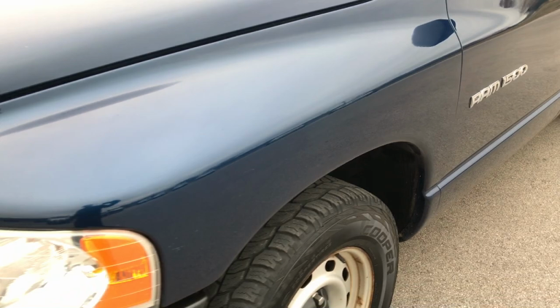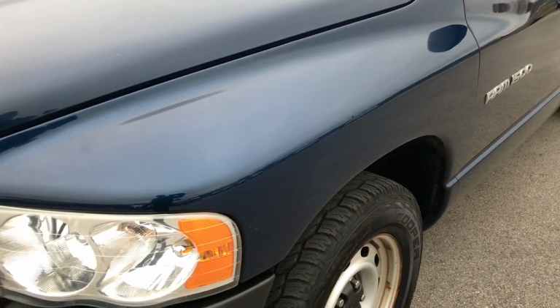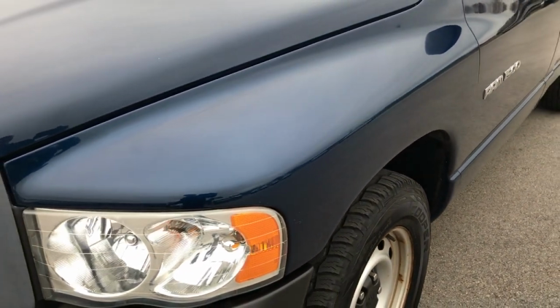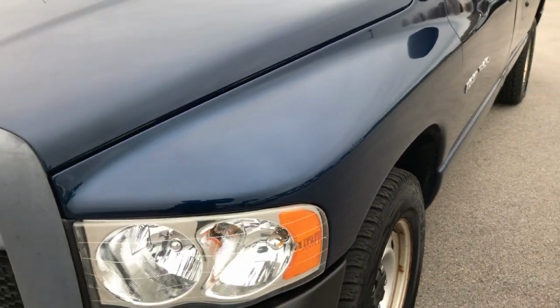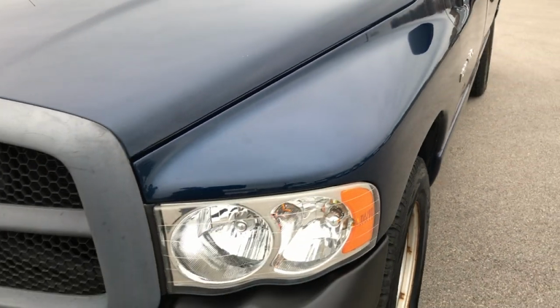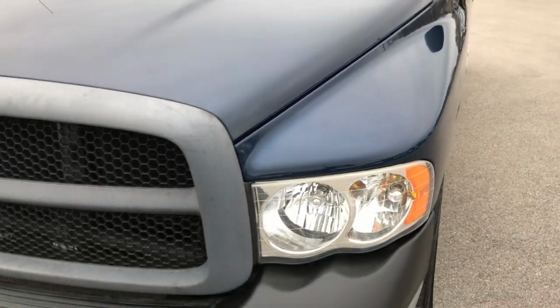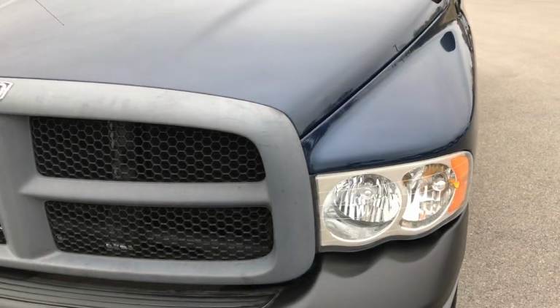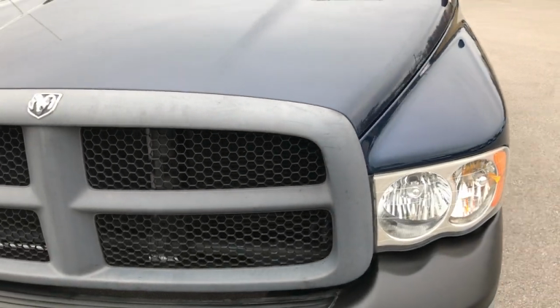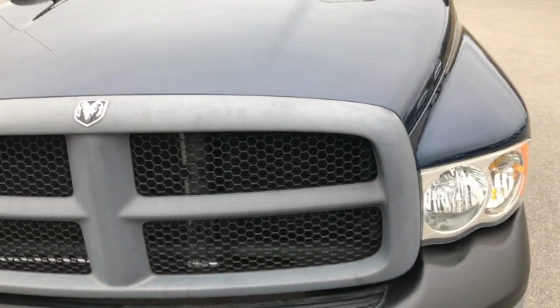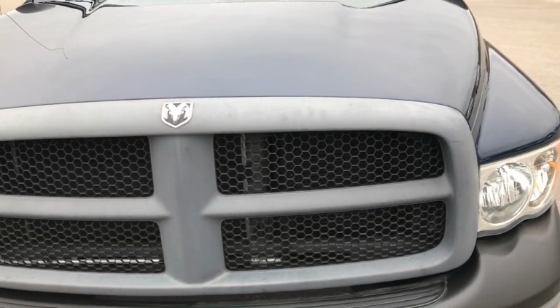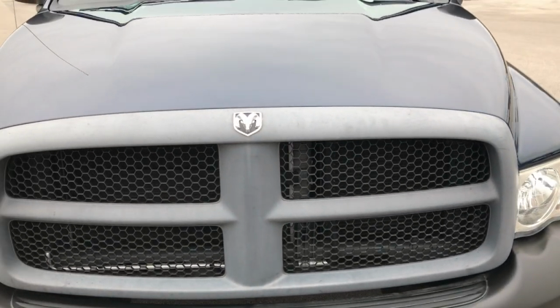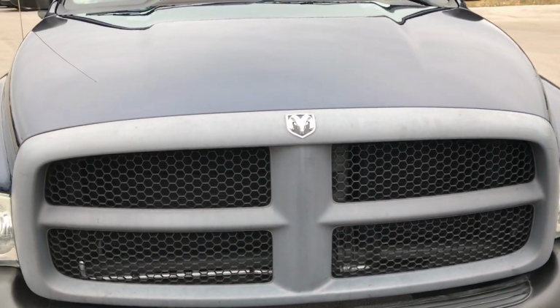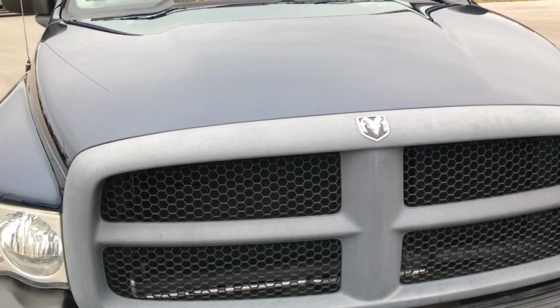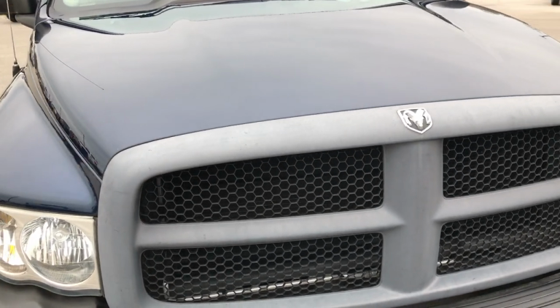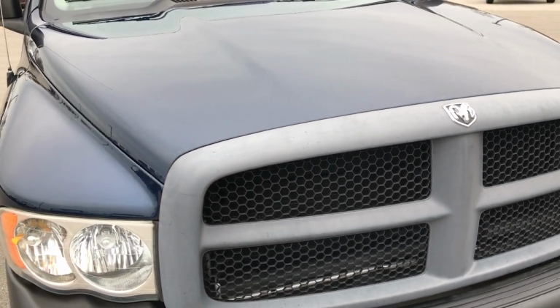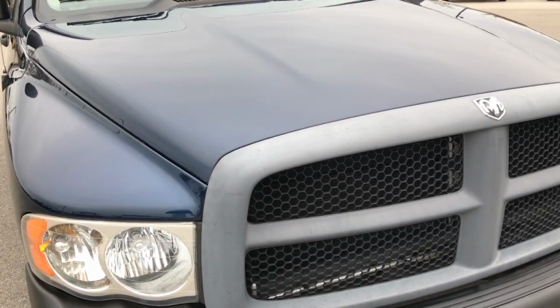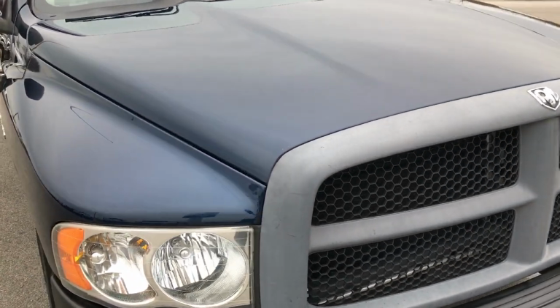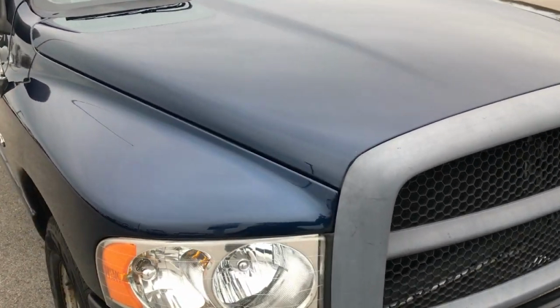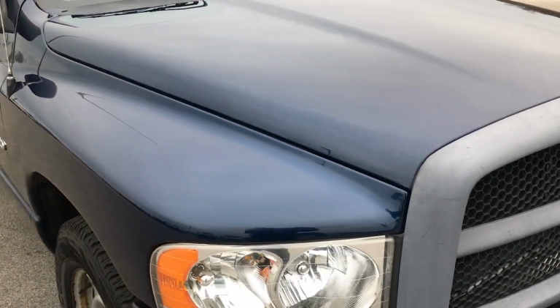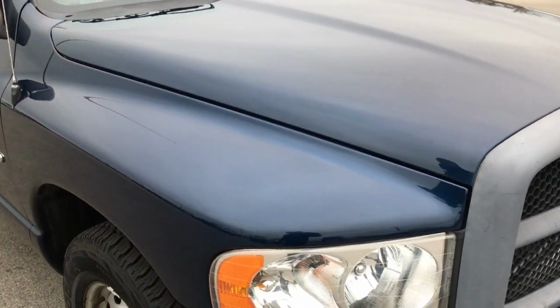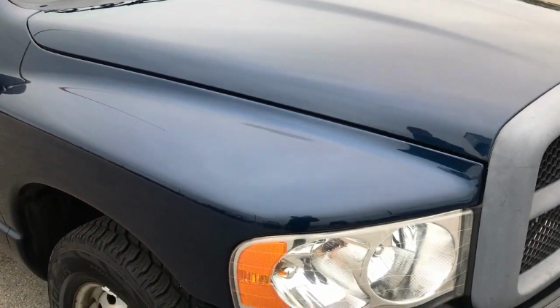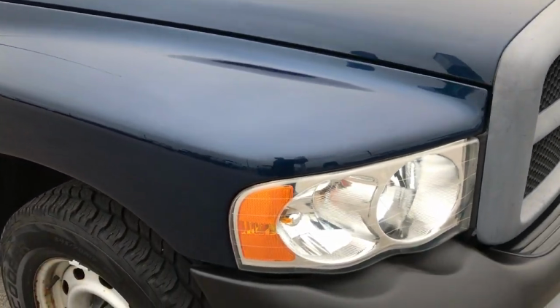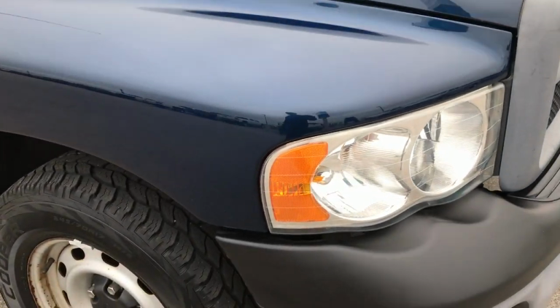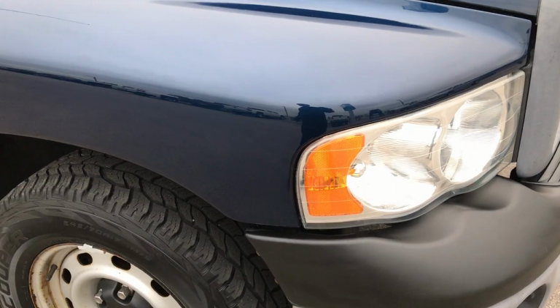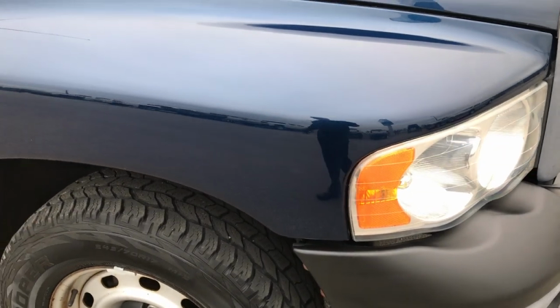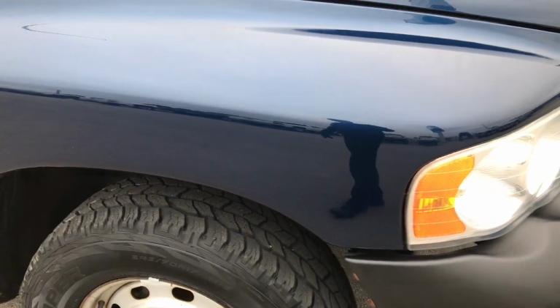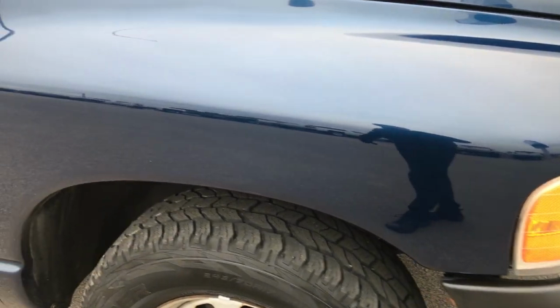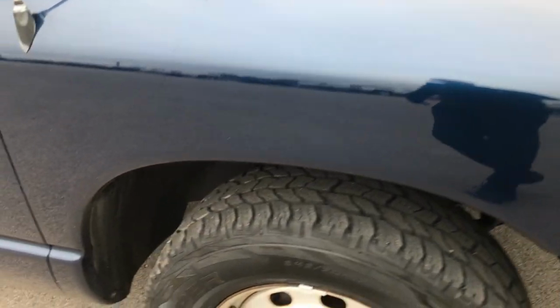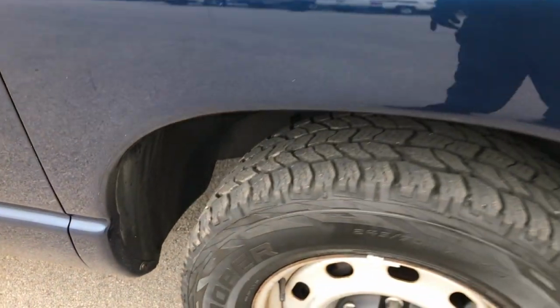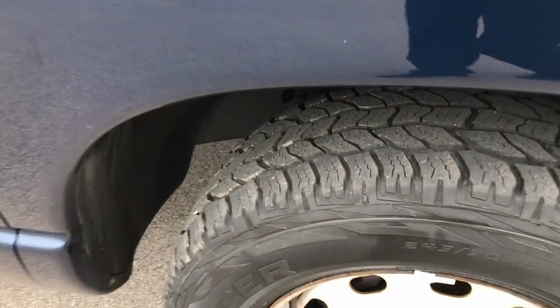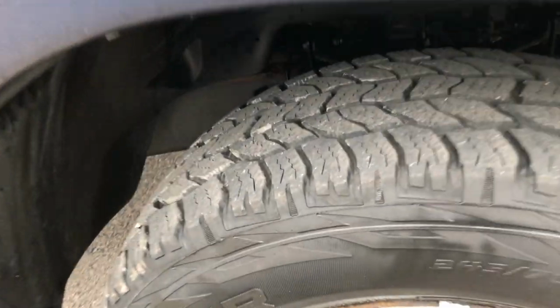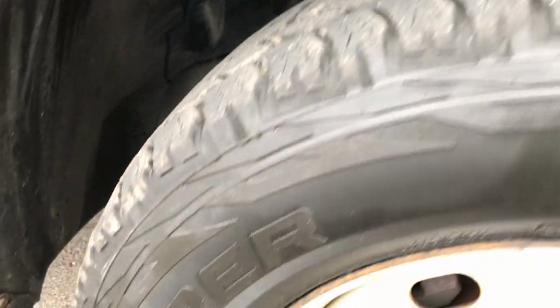We shoot all of our videos in 1080p so that you get the most accurate representation of the vehicle as possible. If you have HD capabilities on your computer, tablet or smartphone device, turn them on right now because it's like you're right here looking at the vehicle with me.